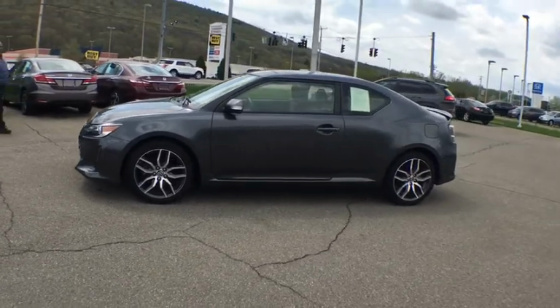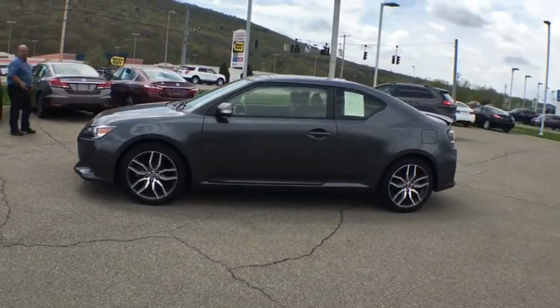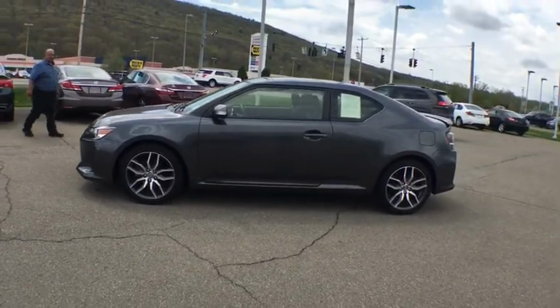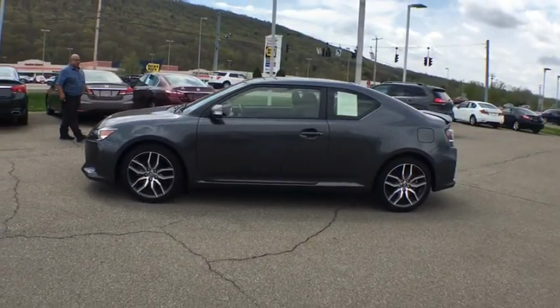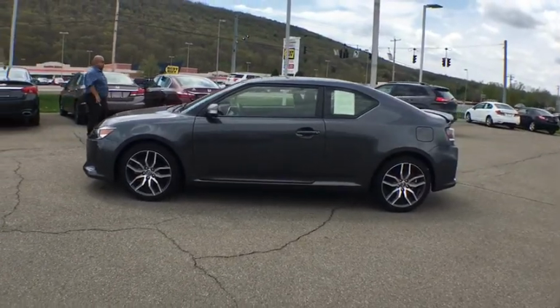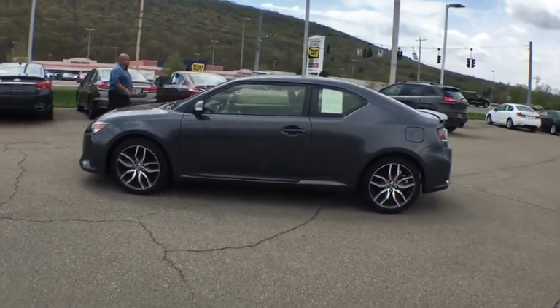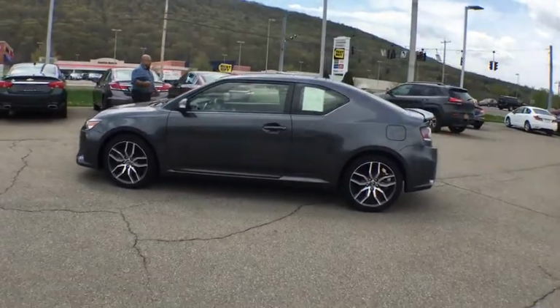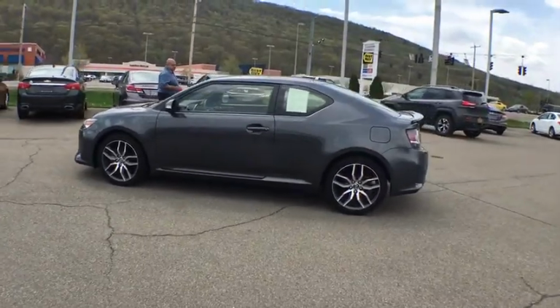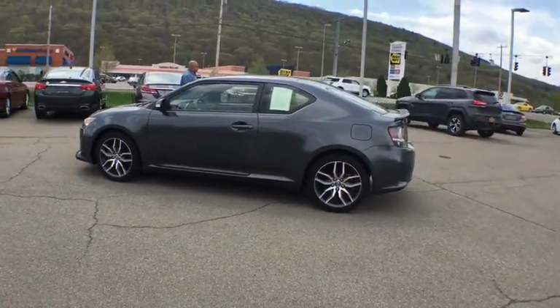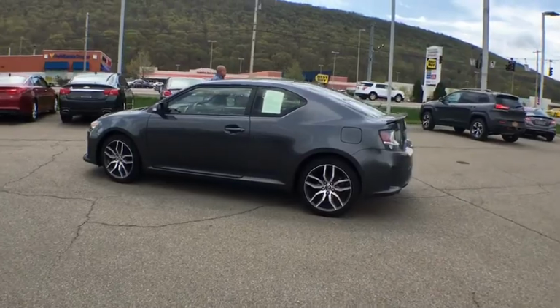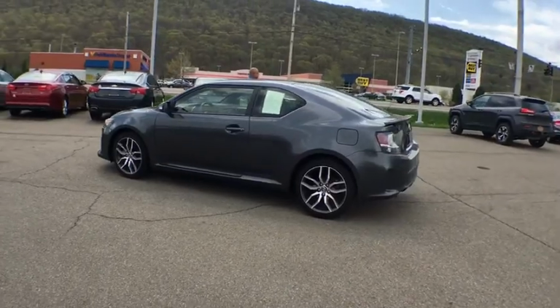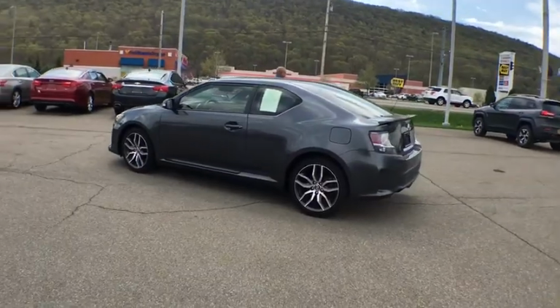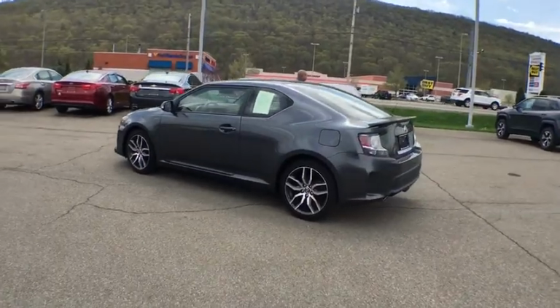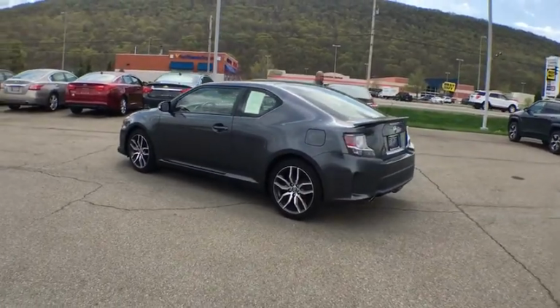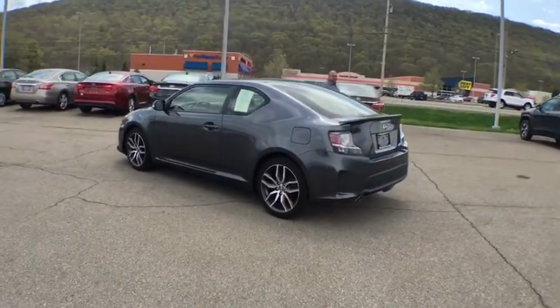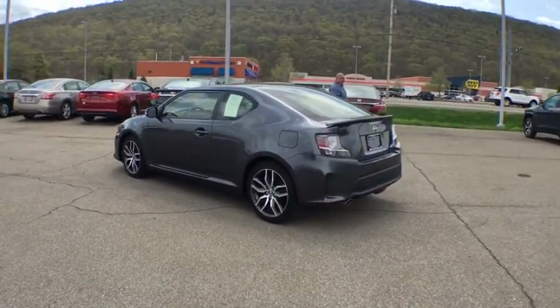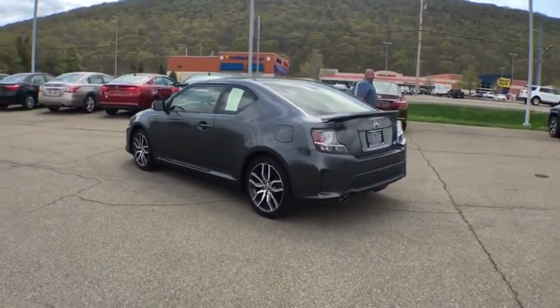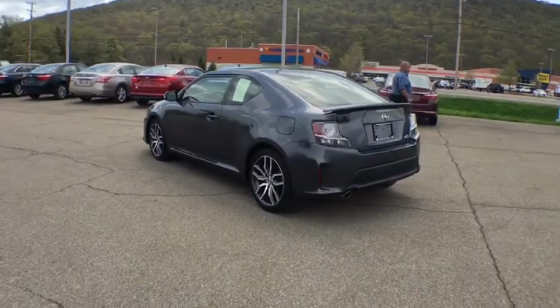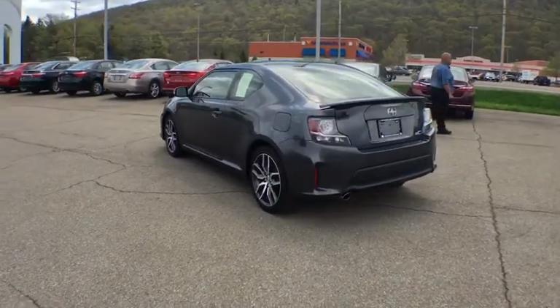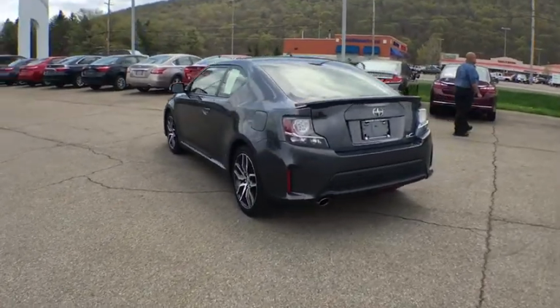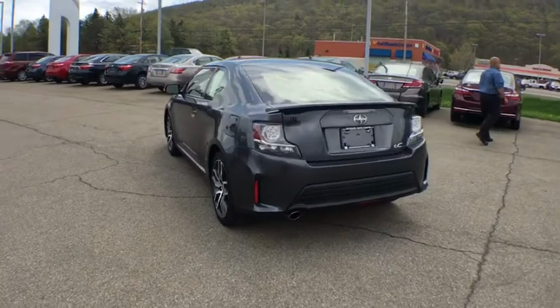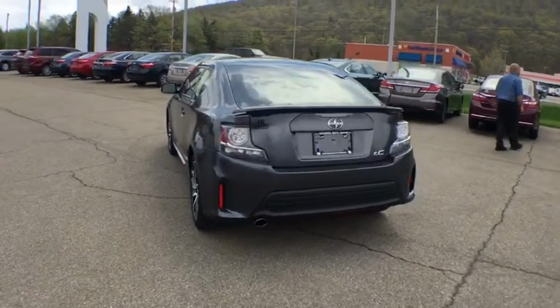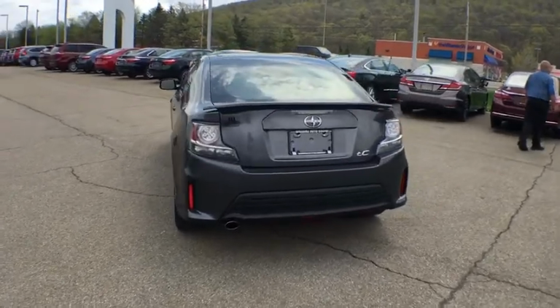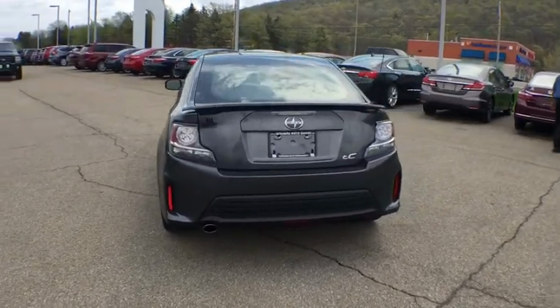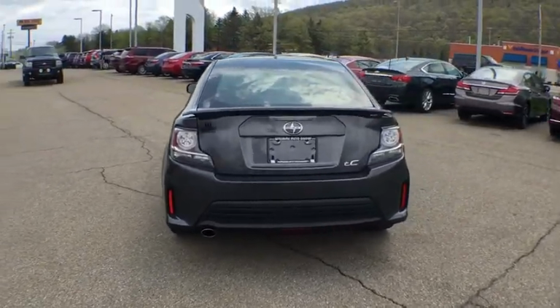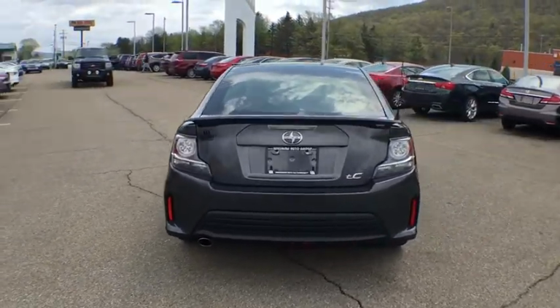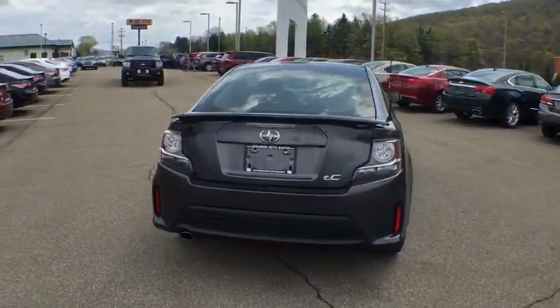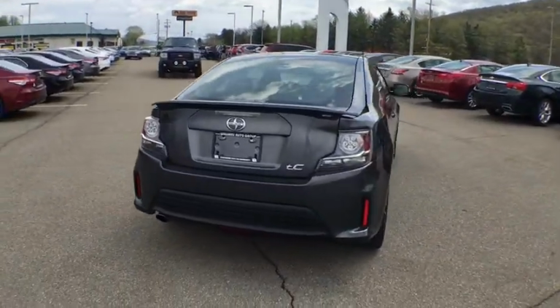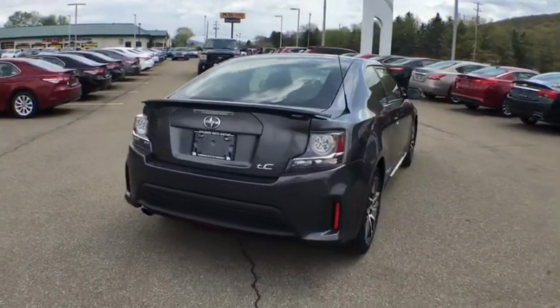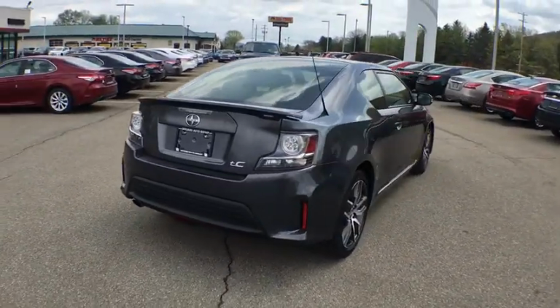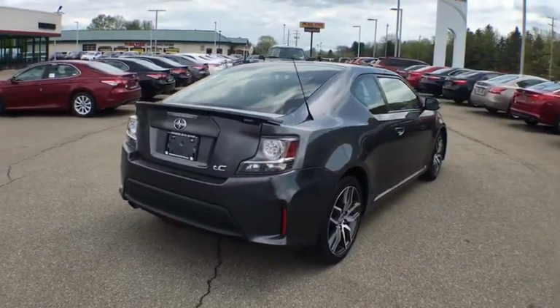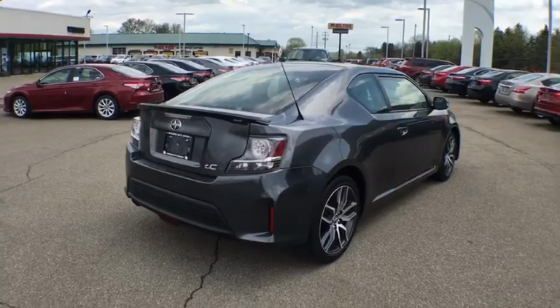Here are some of this vehicle's great options: traction control, dual airbags, power steering, four-wheel disc brakes, eight speakers, electronic stability control, CD player, power windows, rear window defroster, remote keyless entry.